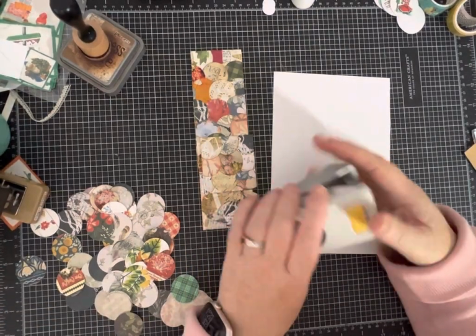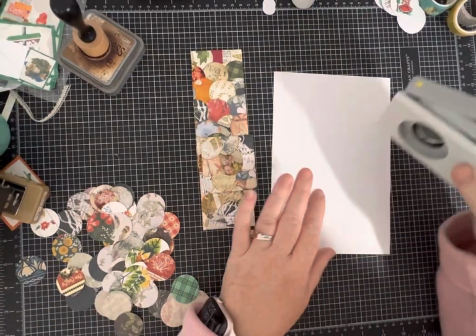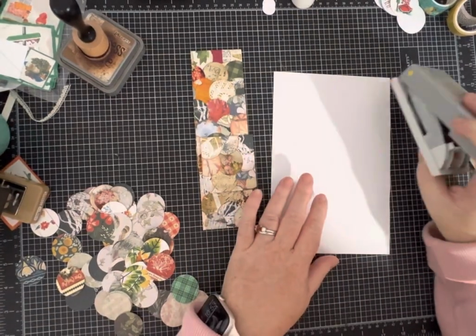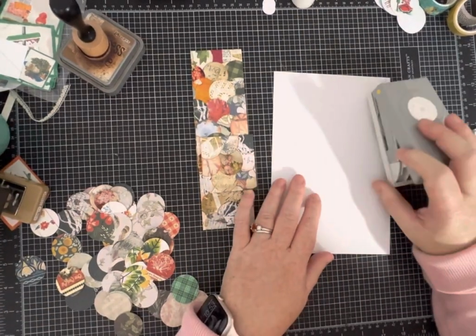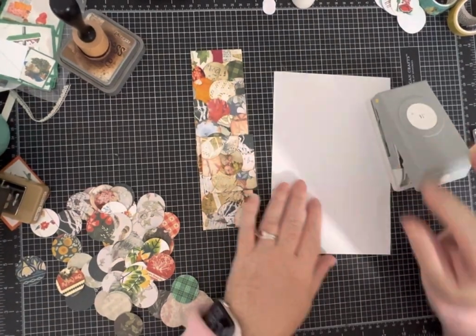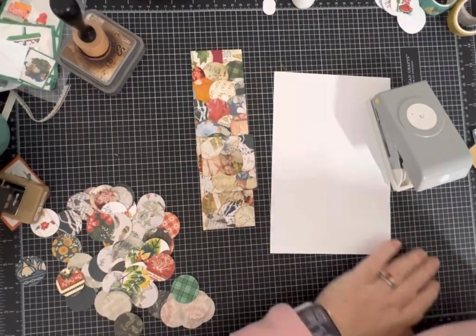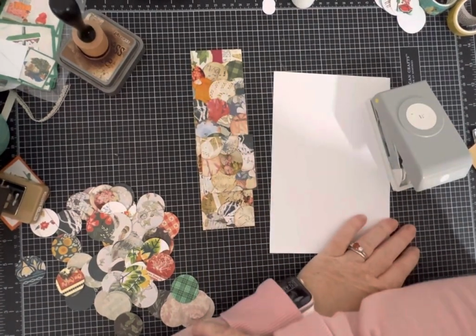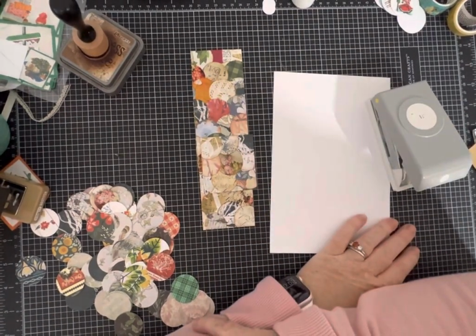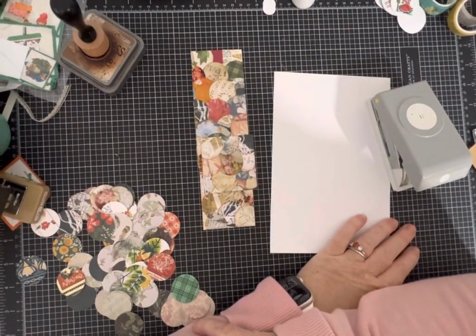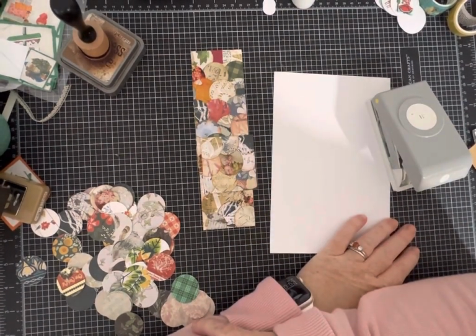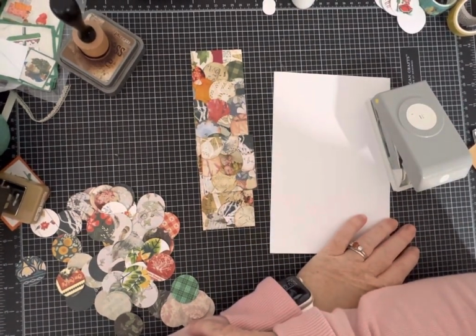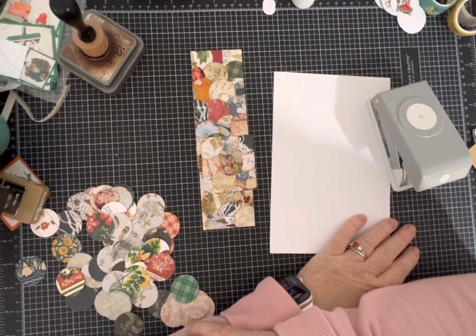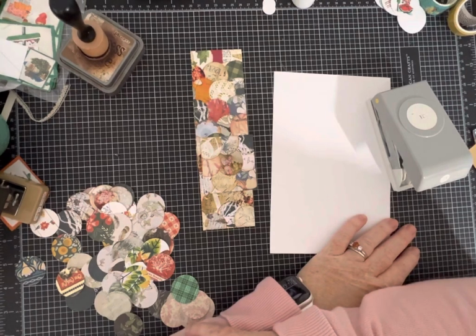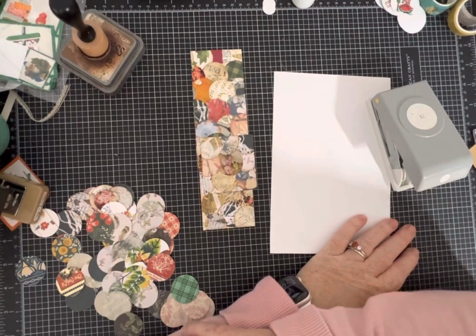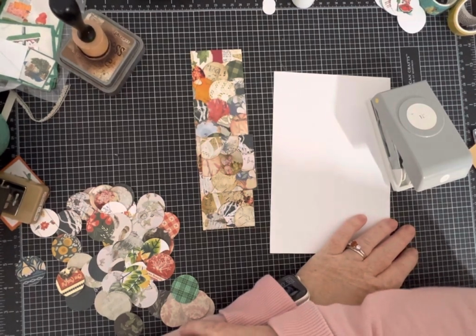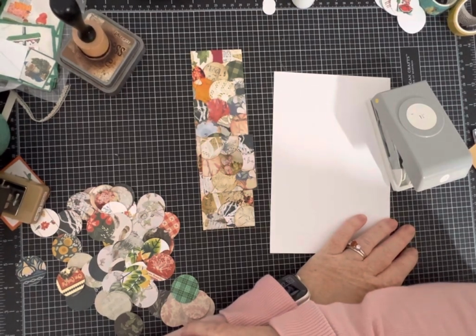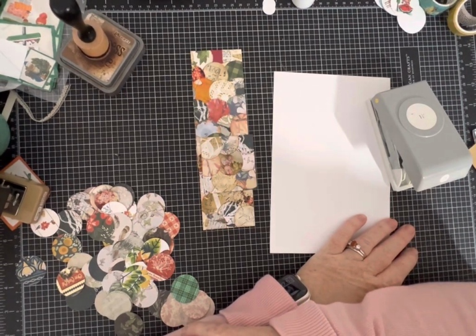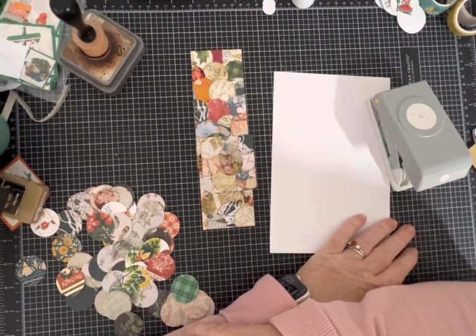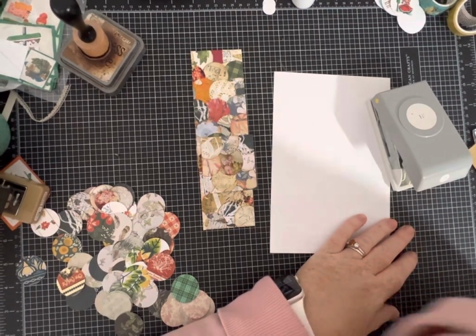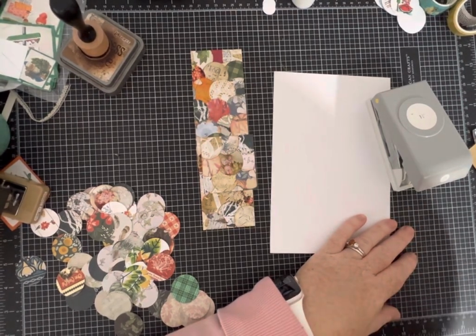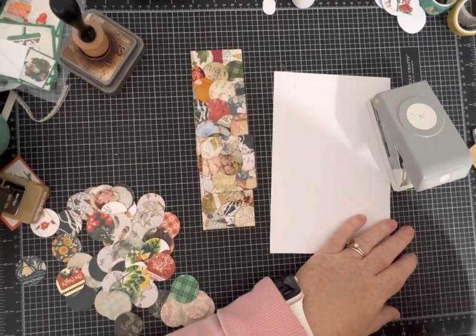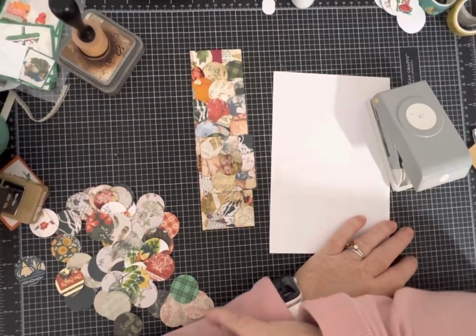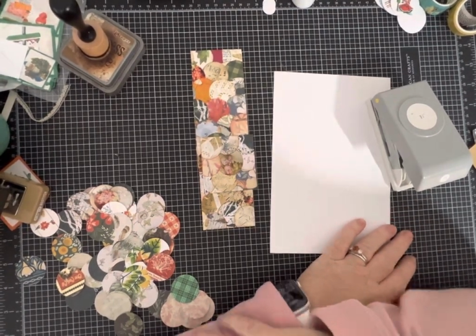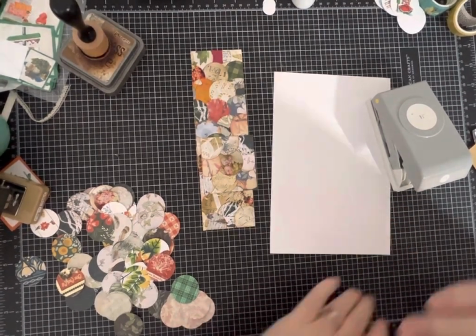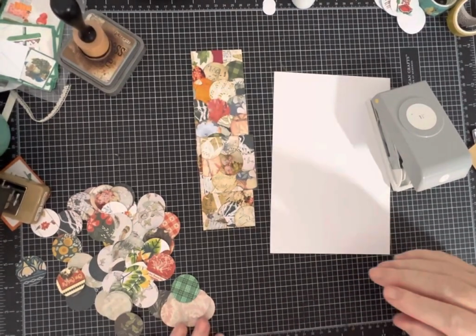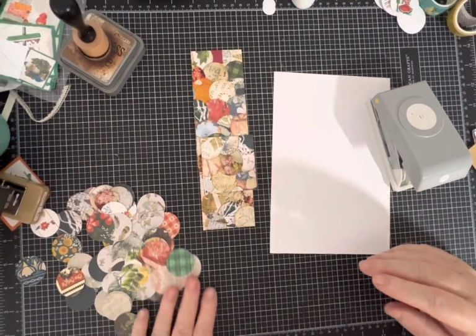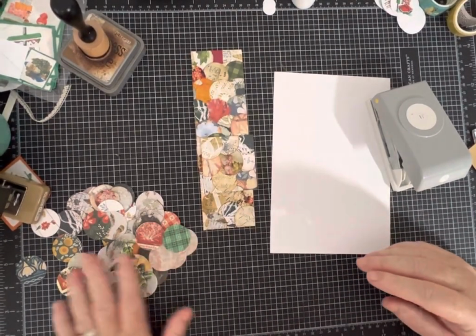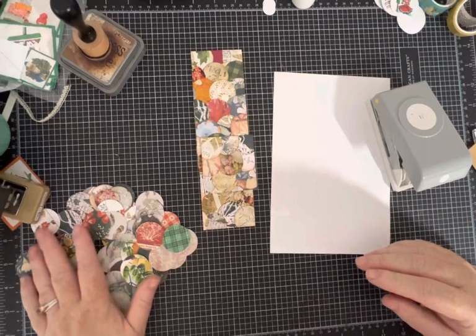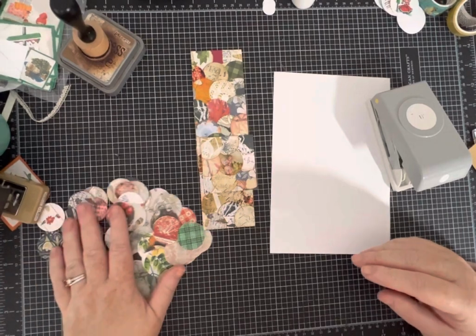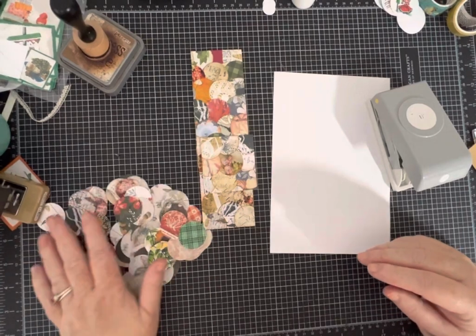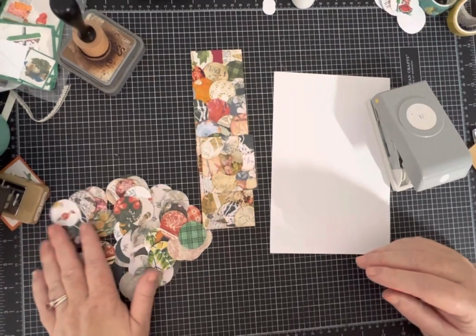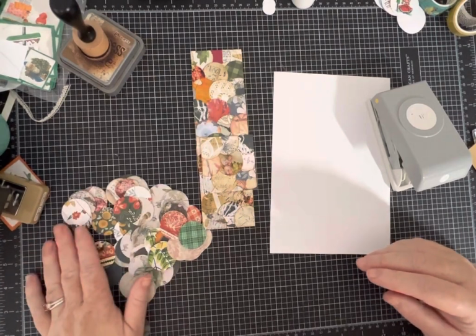Hi everybody, it's Pam at Silver Sparkles. You can probably tell my desk is very messy, and even though we're about to head into the new year, I'm not quite yet motivated to clean it up.